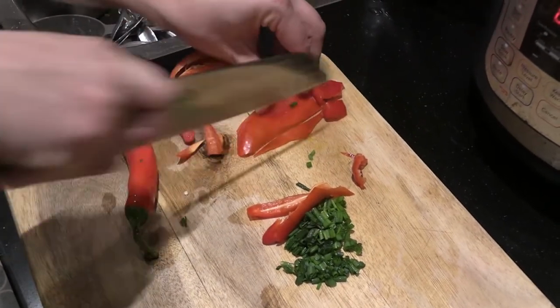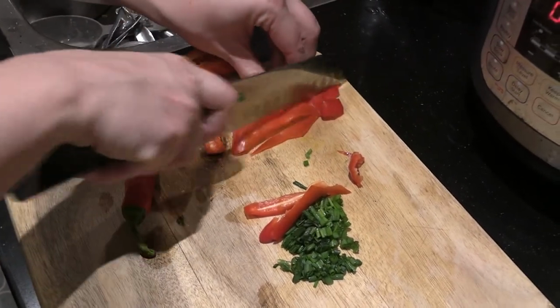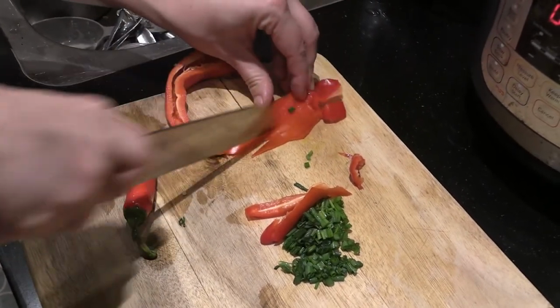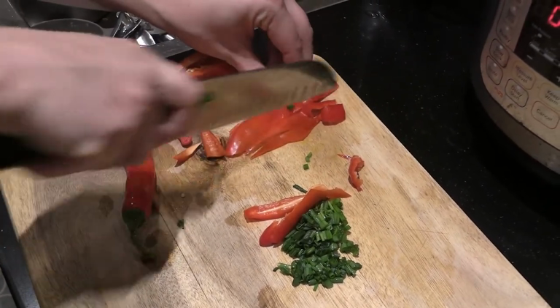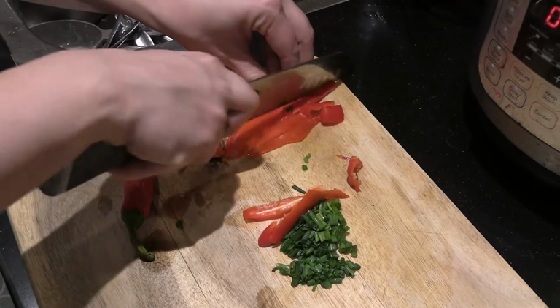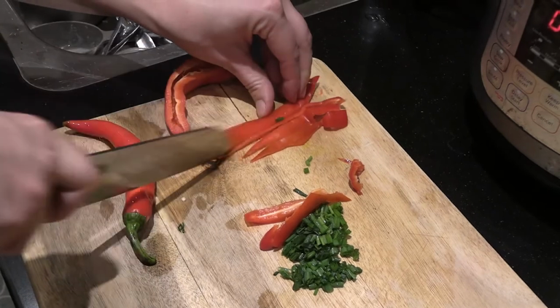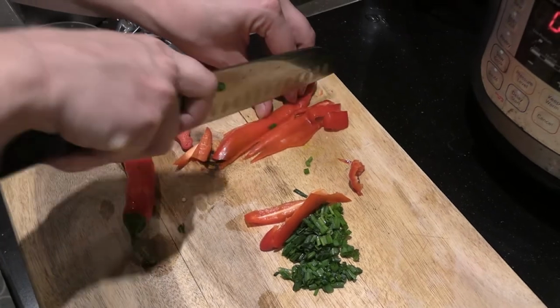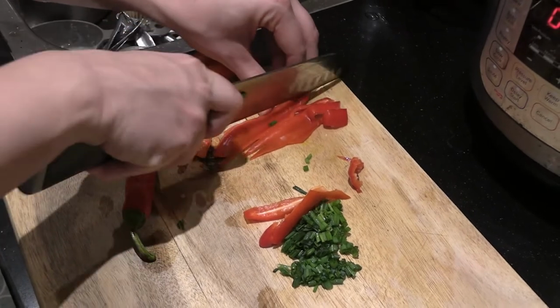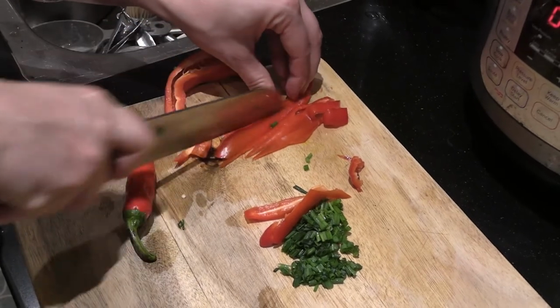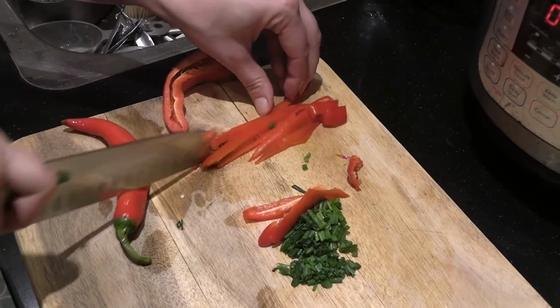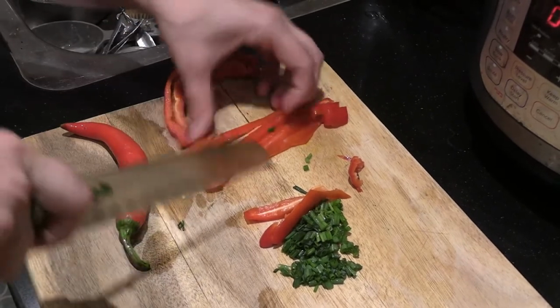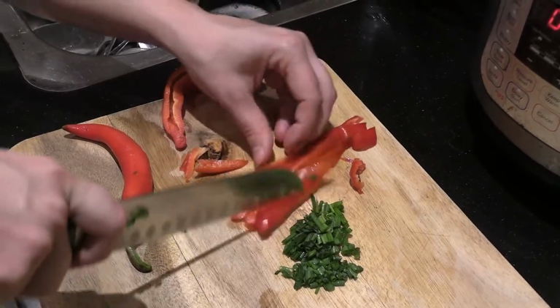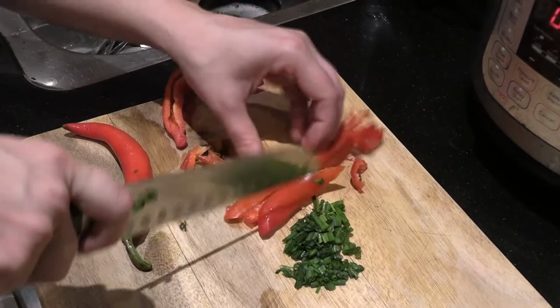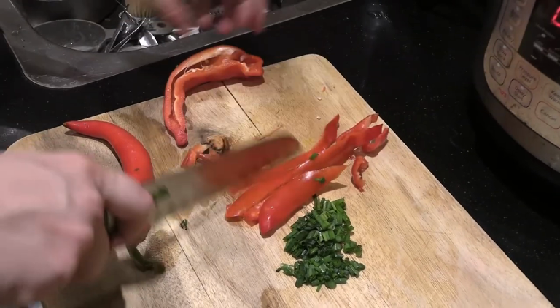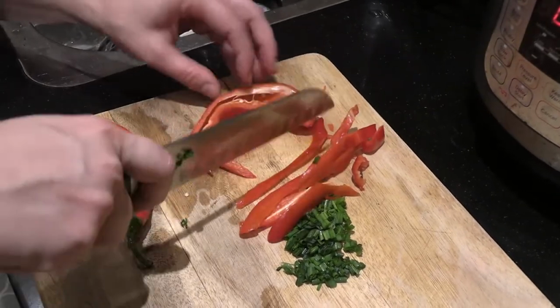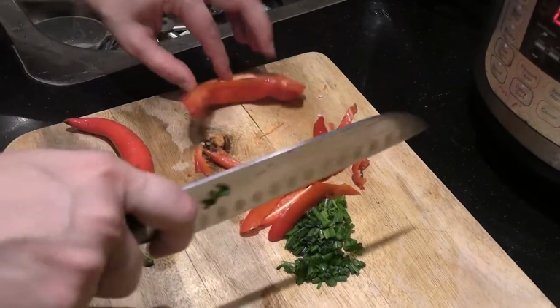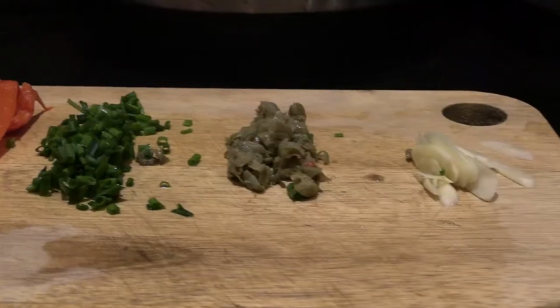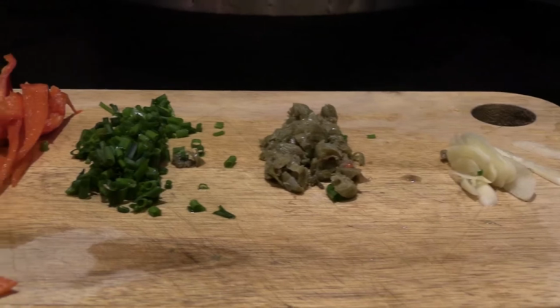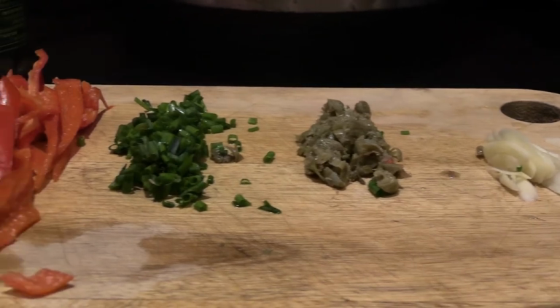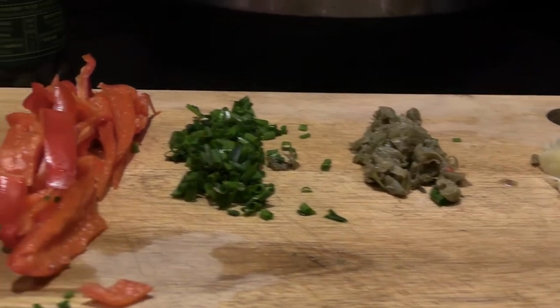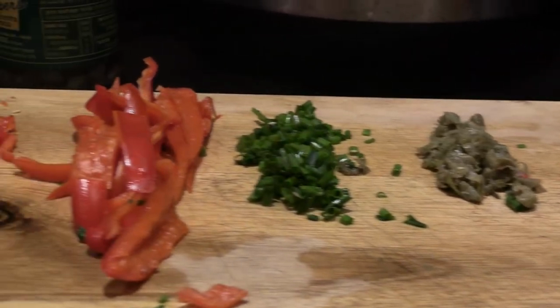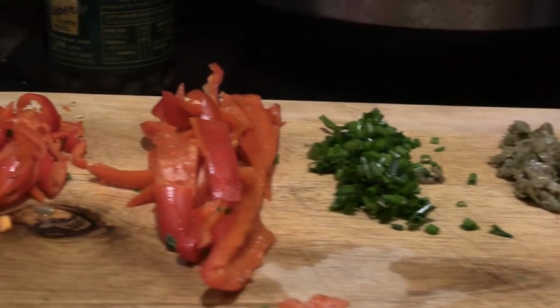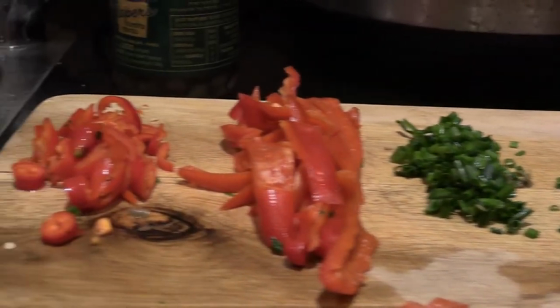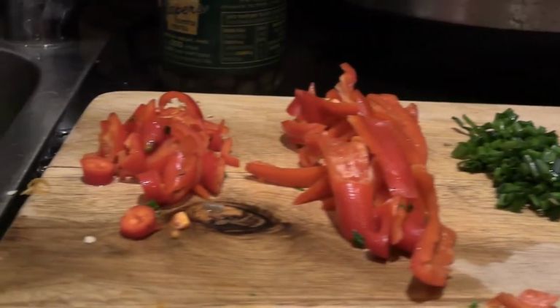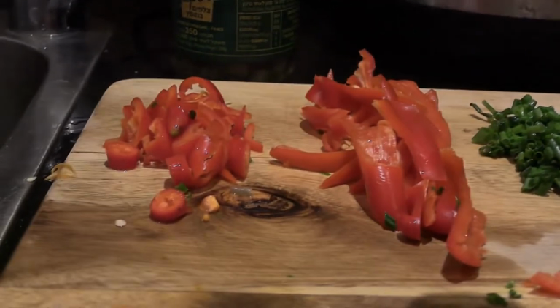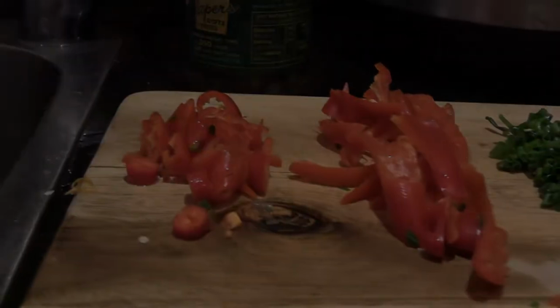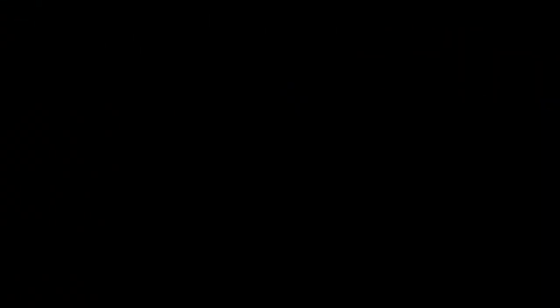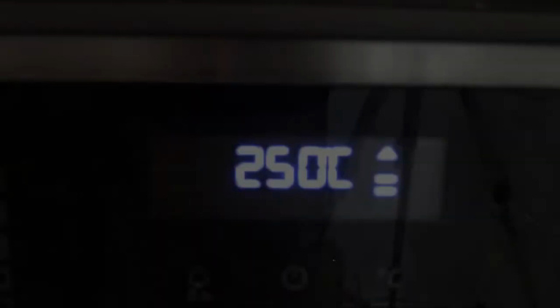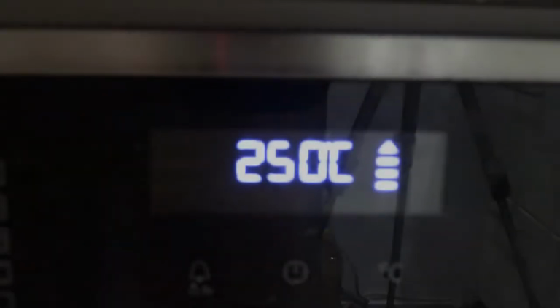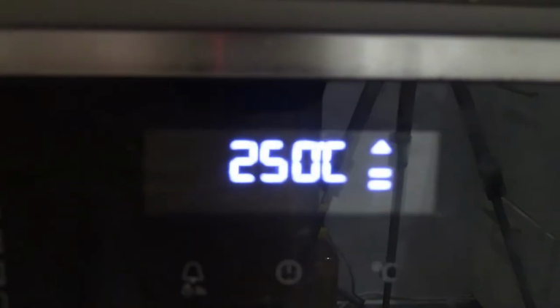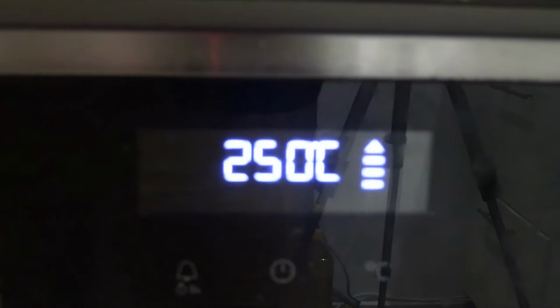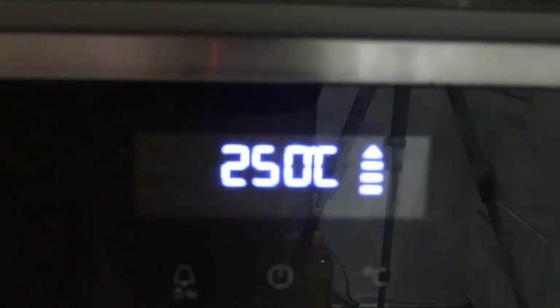You can see my wife here julienning some peppers — we used a couple of hot peppers and a couple of regular peppers — plus a bit of minced garlic and a bit of spinach as well, just a few pizza toppings.